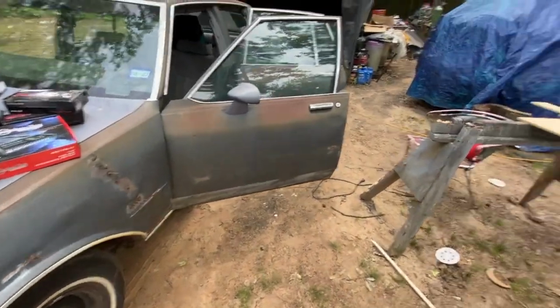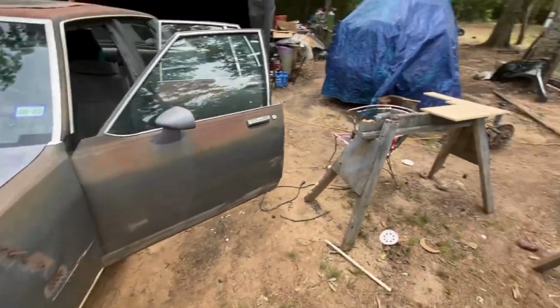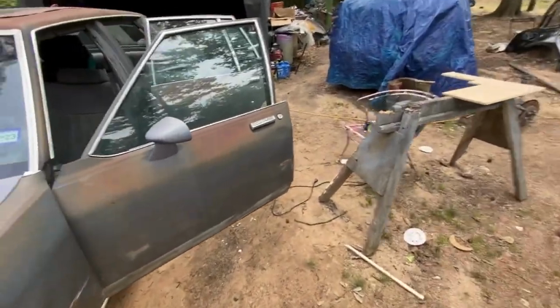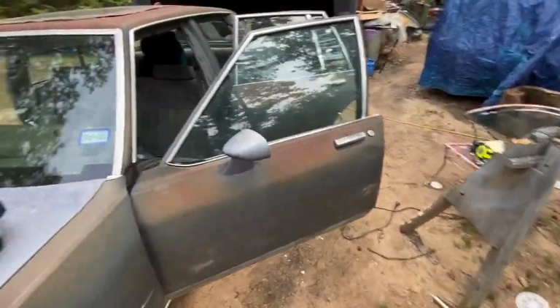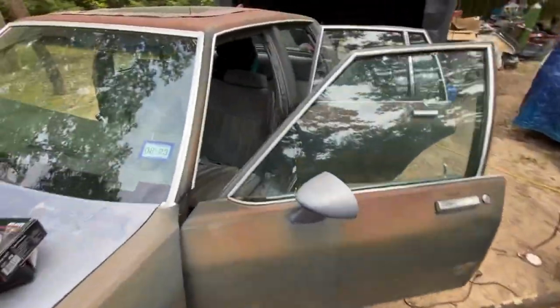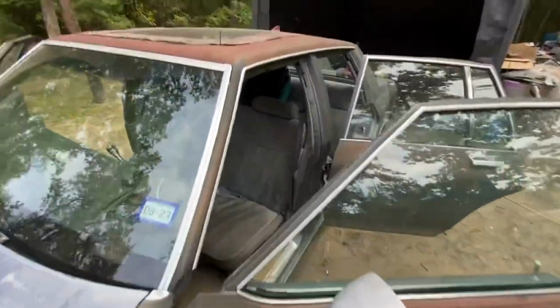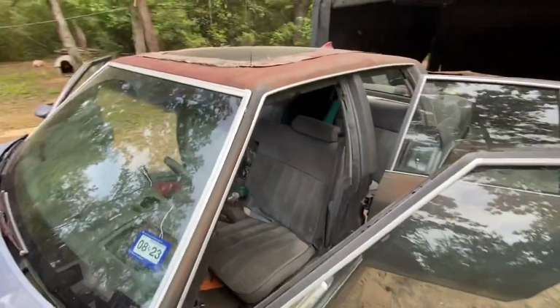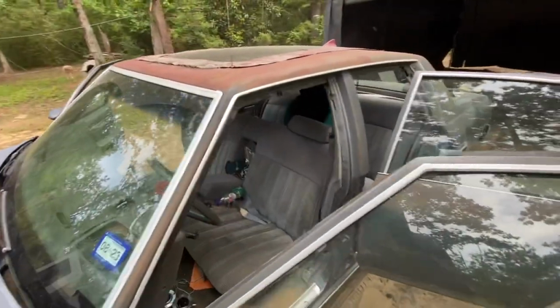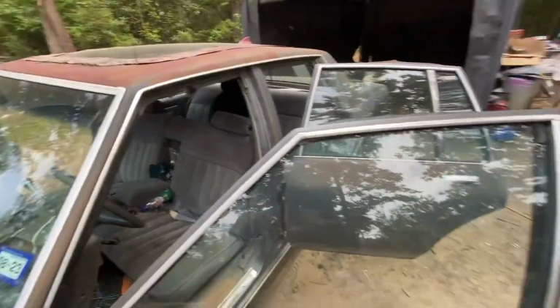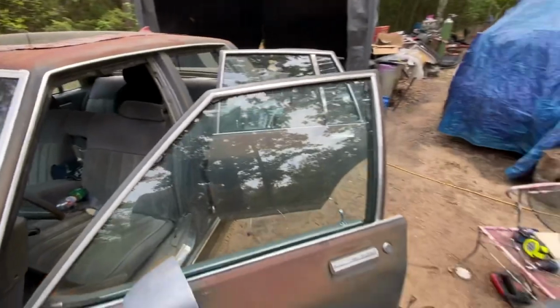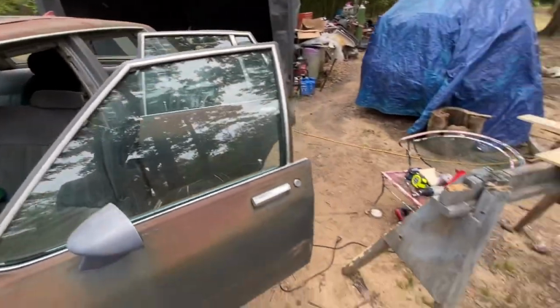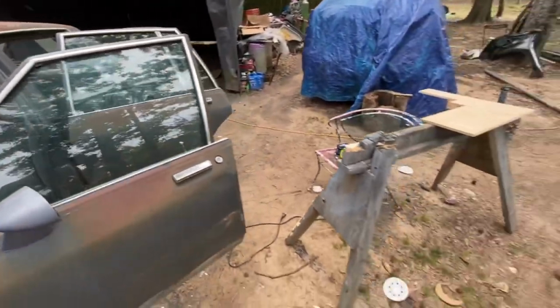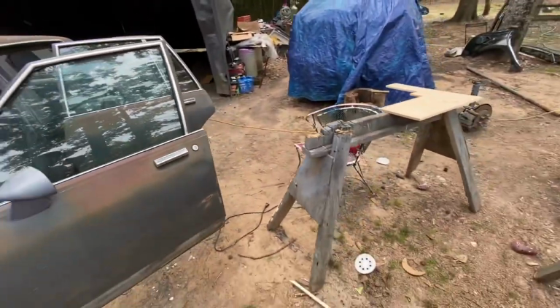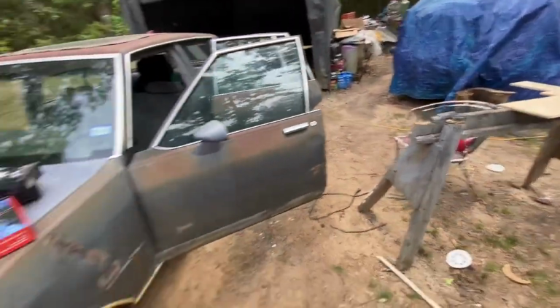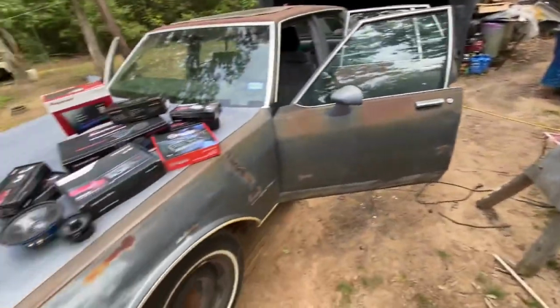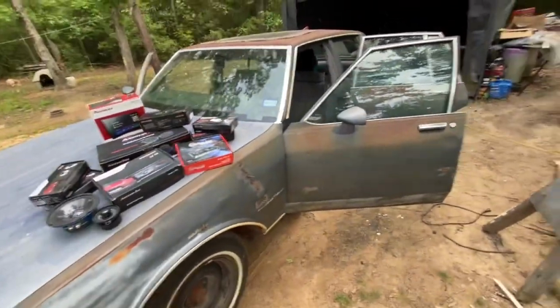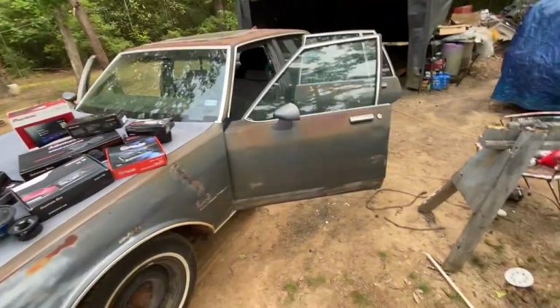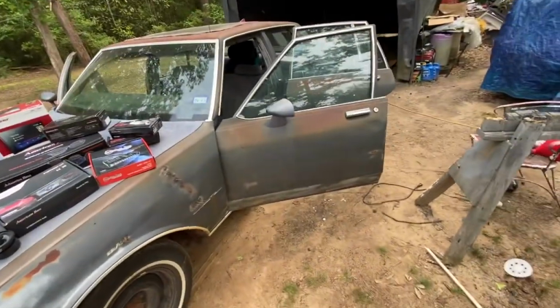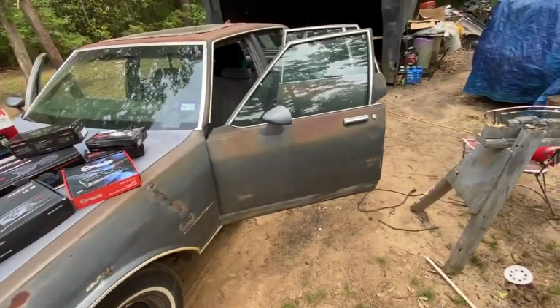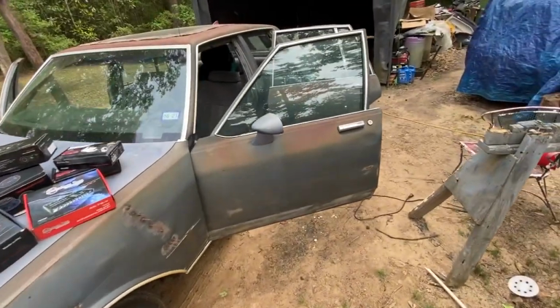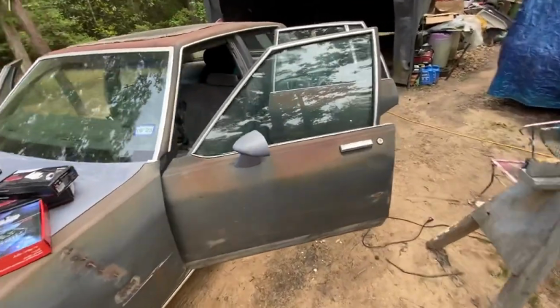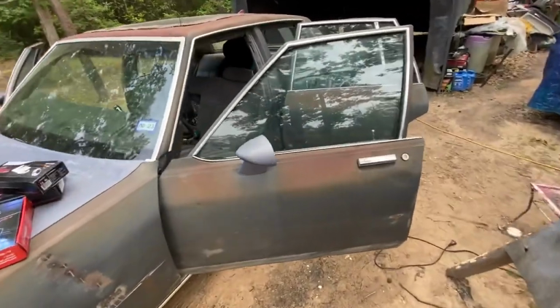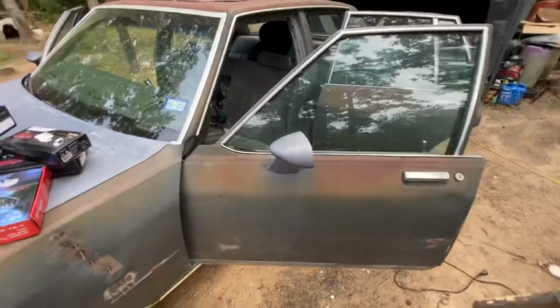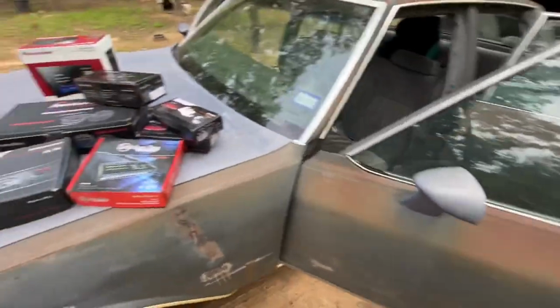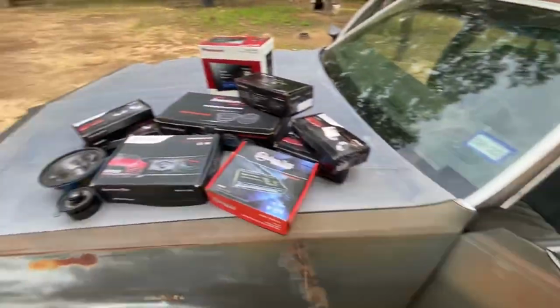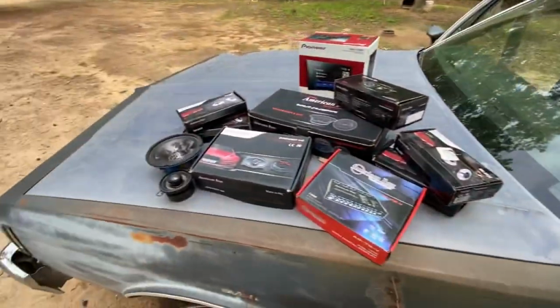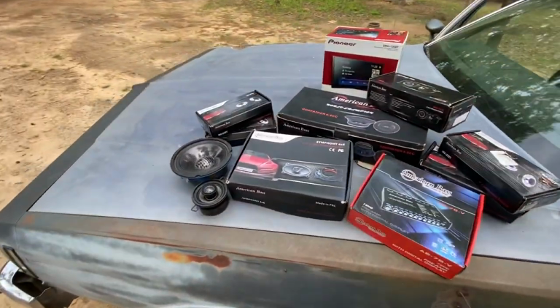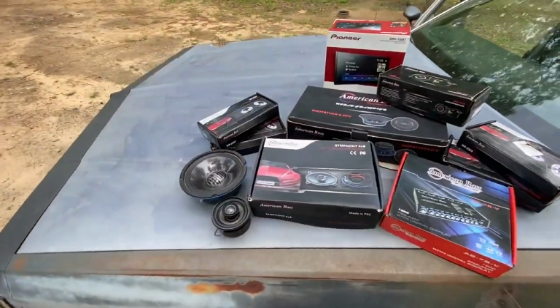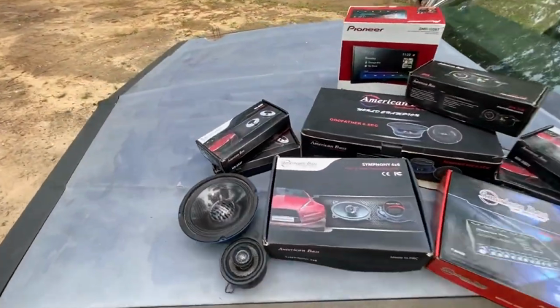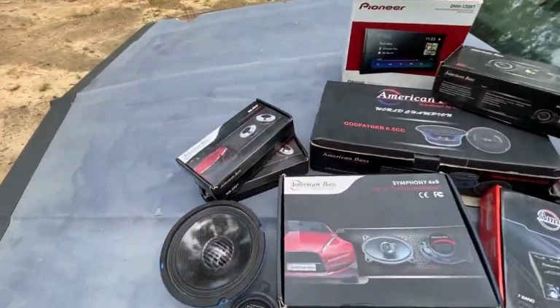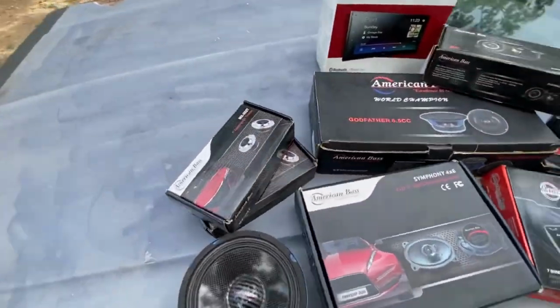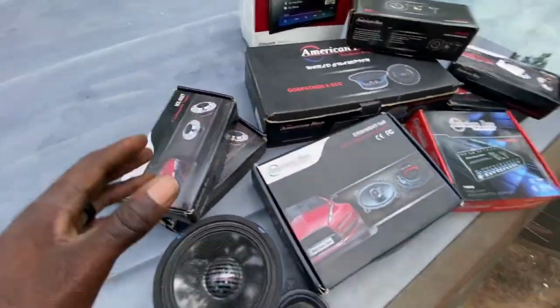All right y'all, we're back out here. I had to switch over to the phone because my camera battery went dead. But anyway, here we go. This is what we're working with, this is what we're running in this box here.